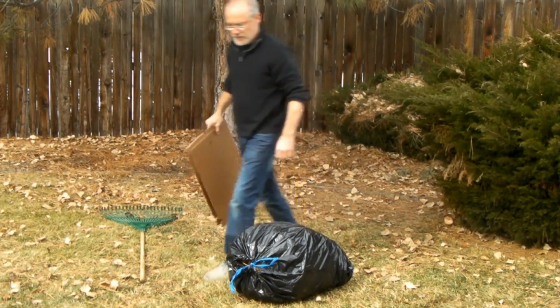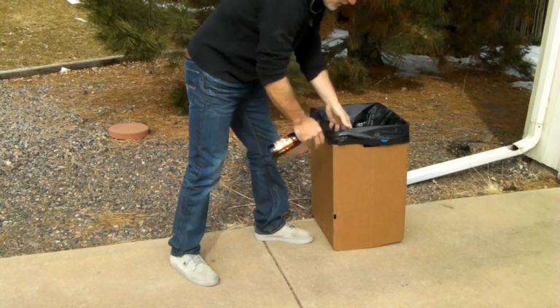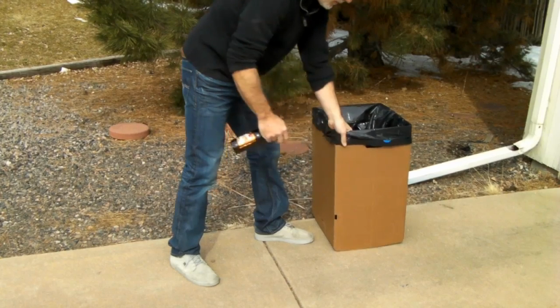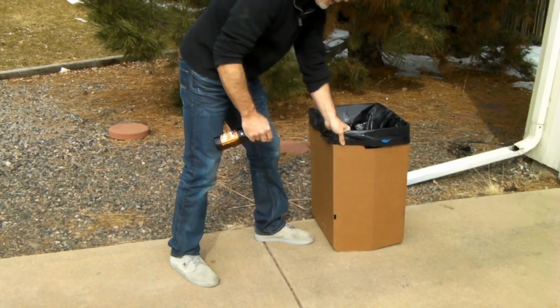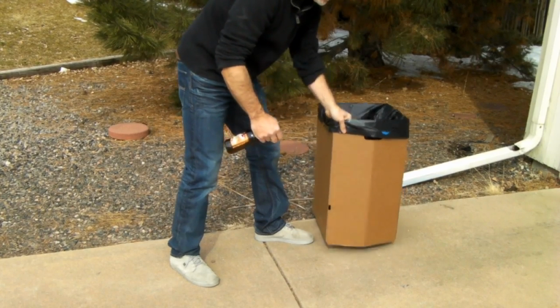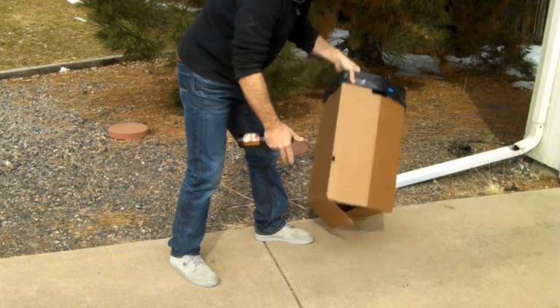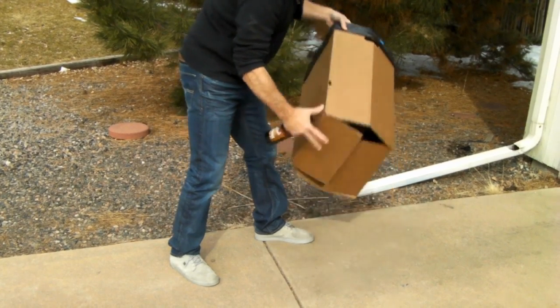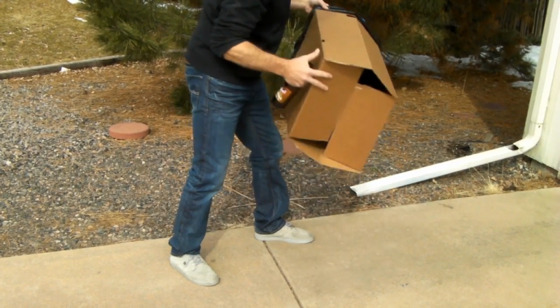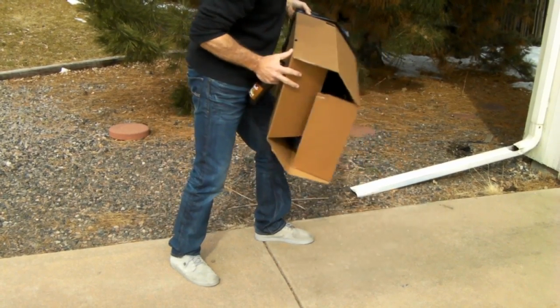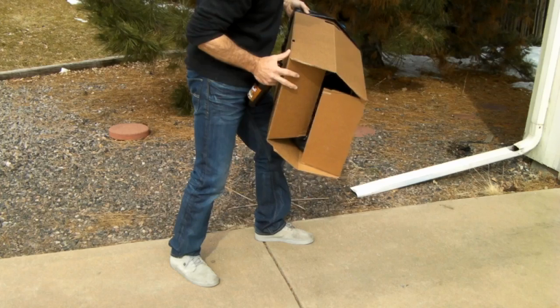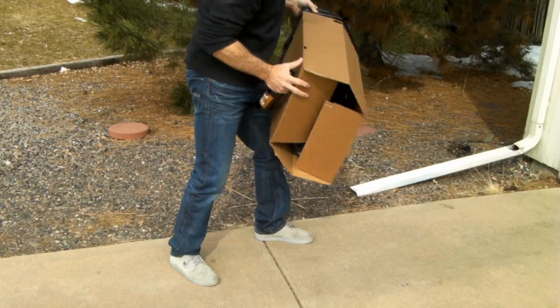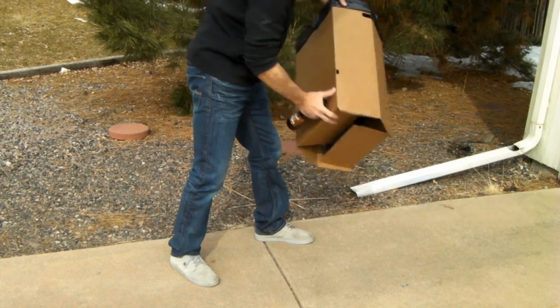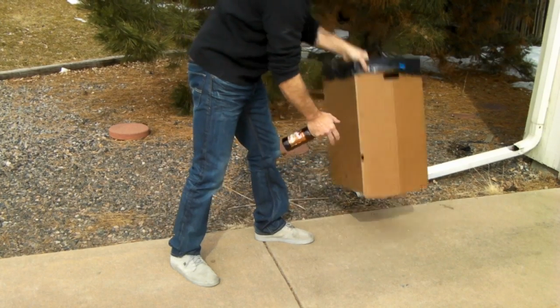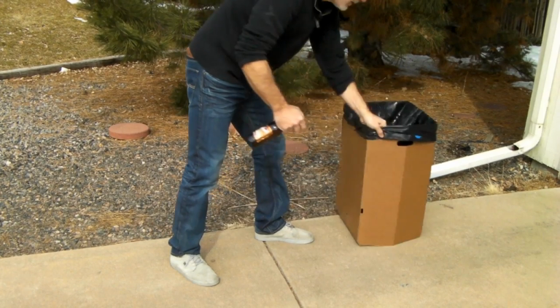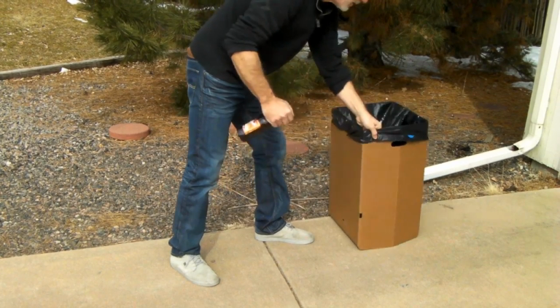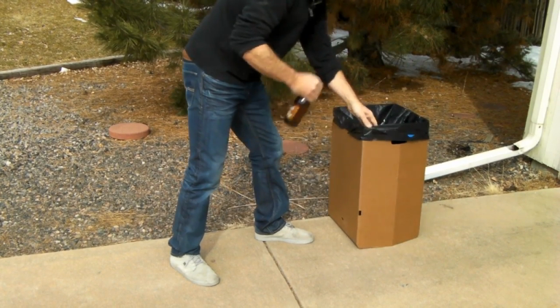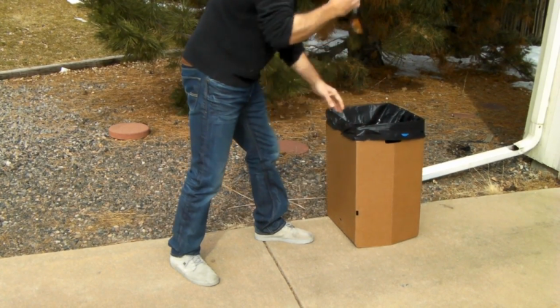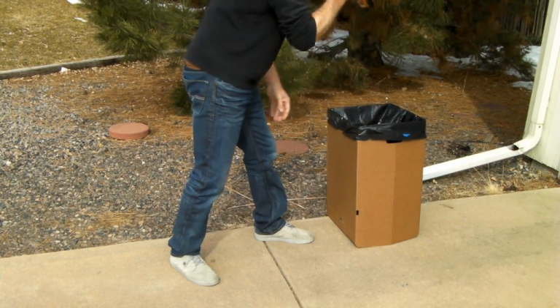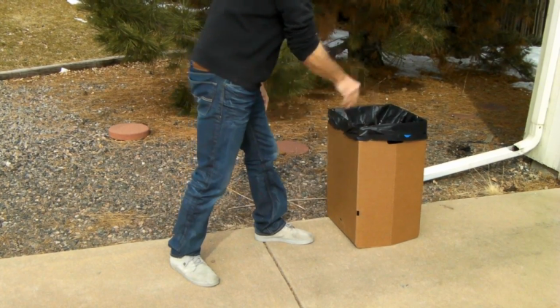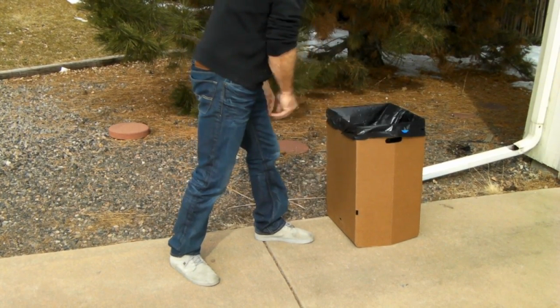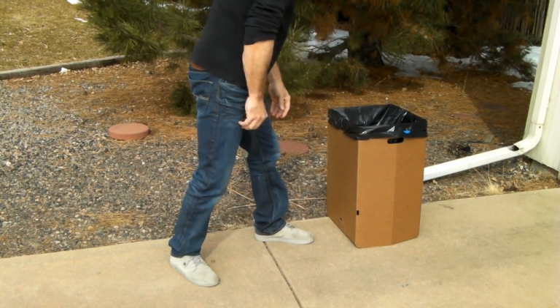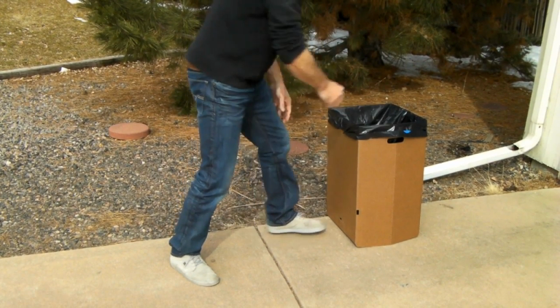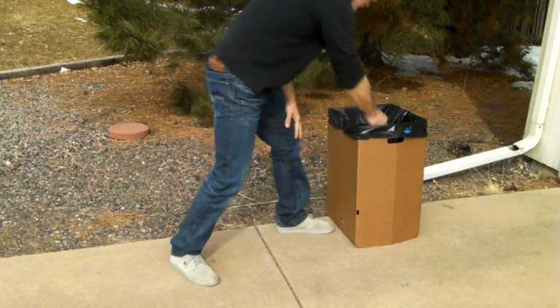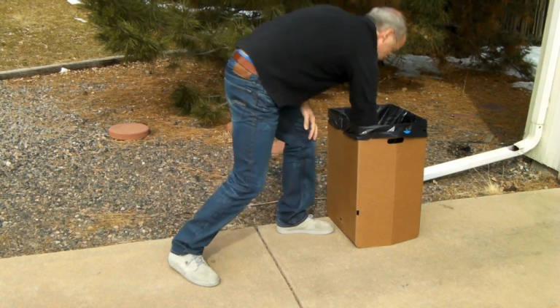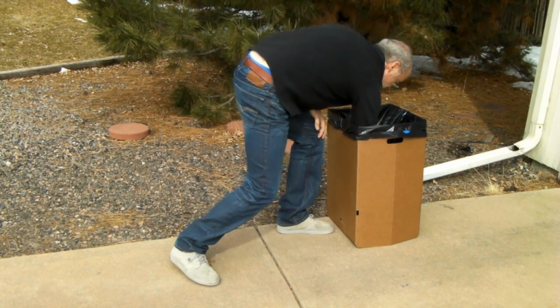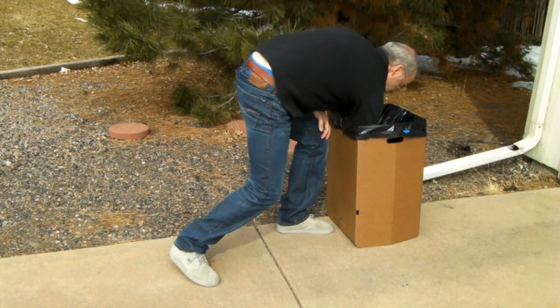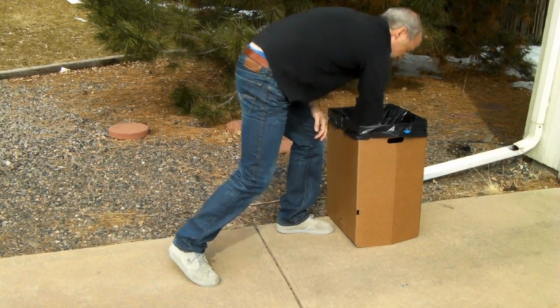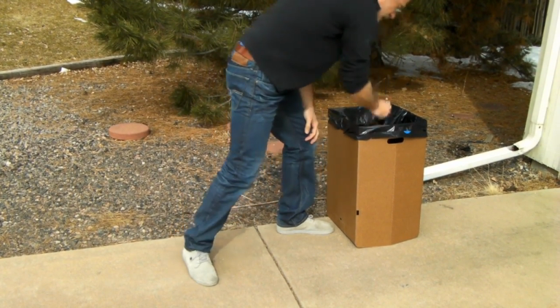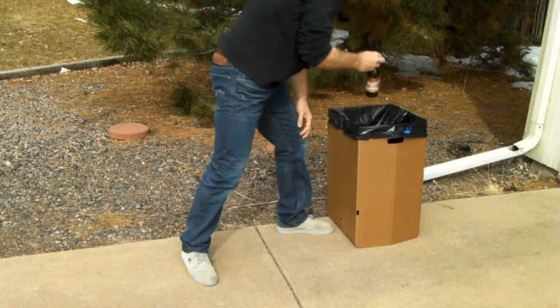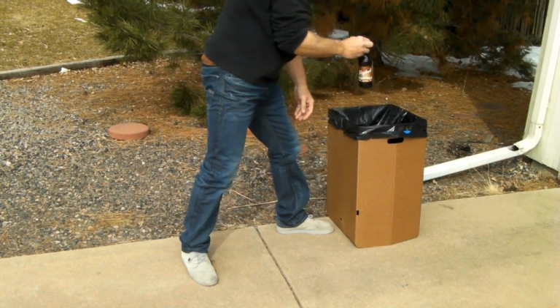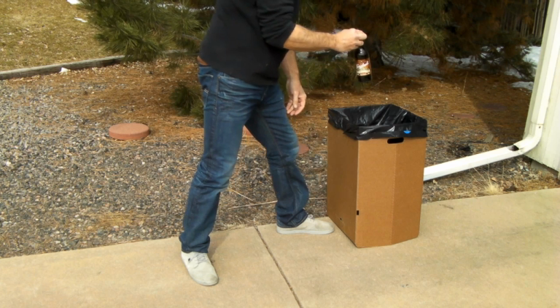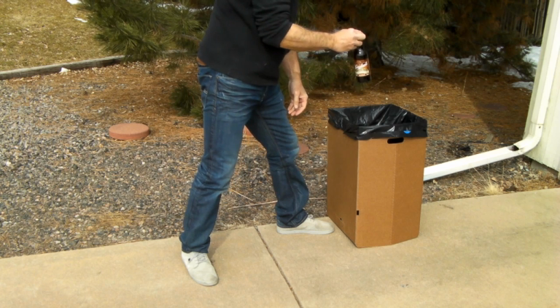Another great feature are the bottom cardboard flaps. They protect your hardwood floors from getting dented, and they prevent bottles from breaking when you're using it on concrete.